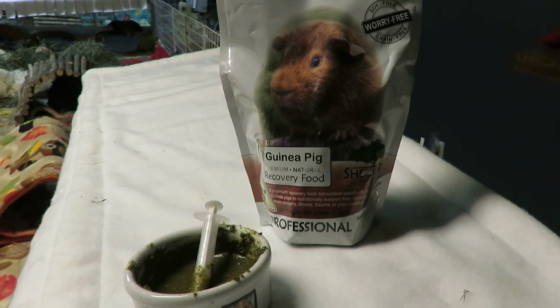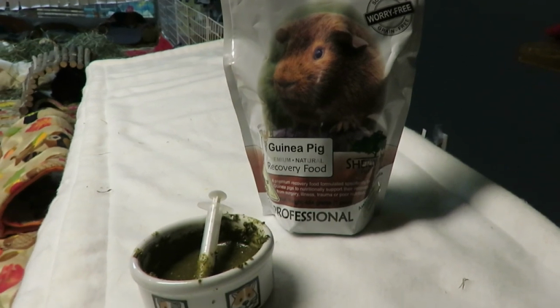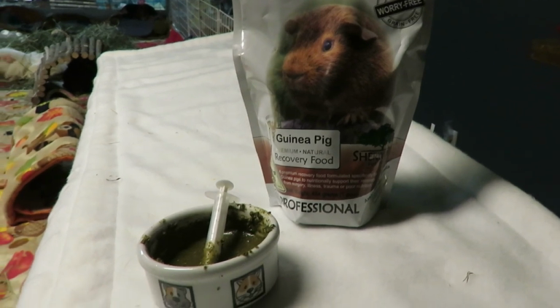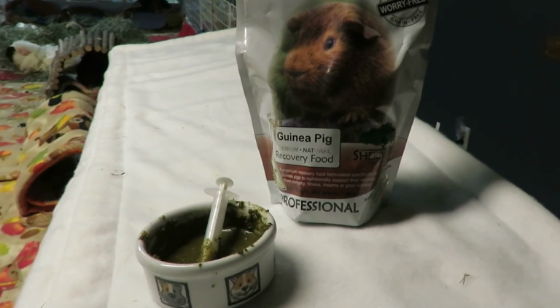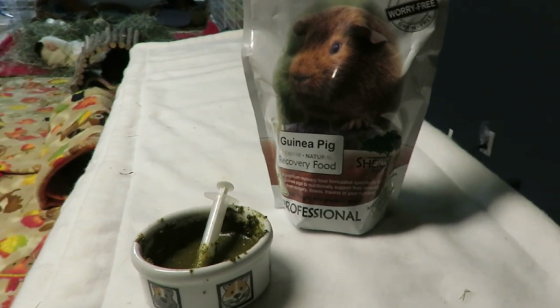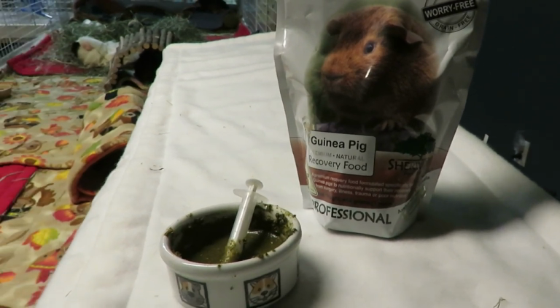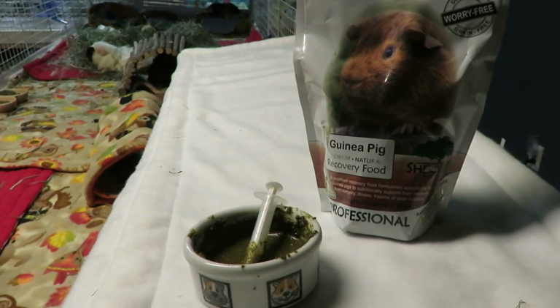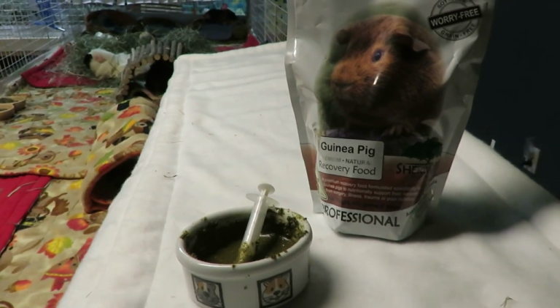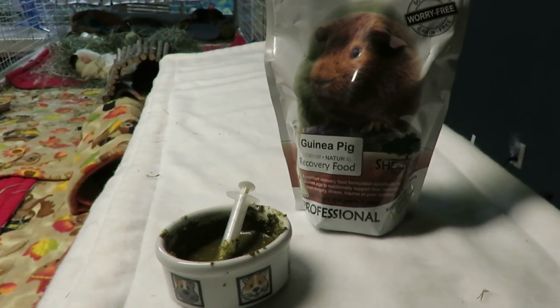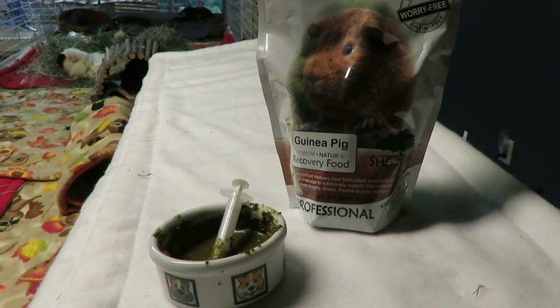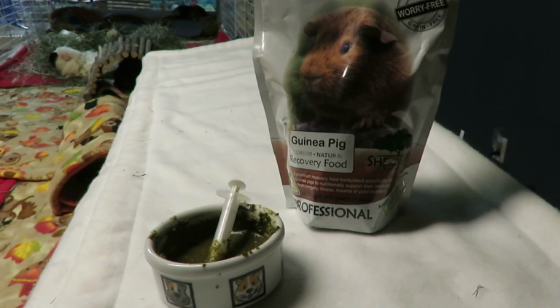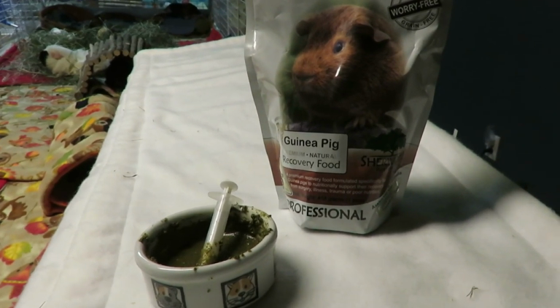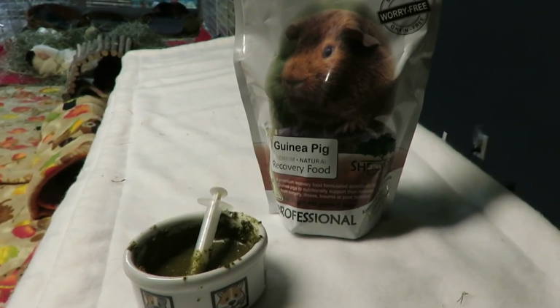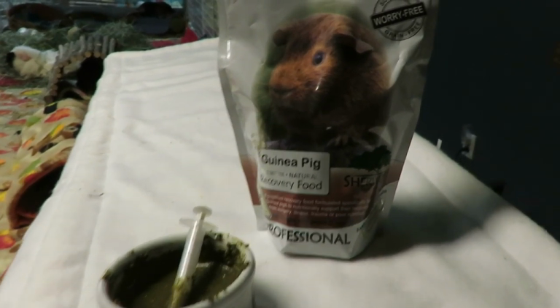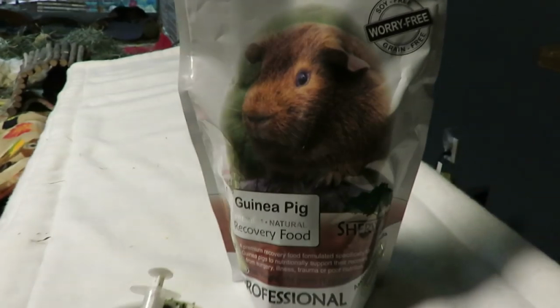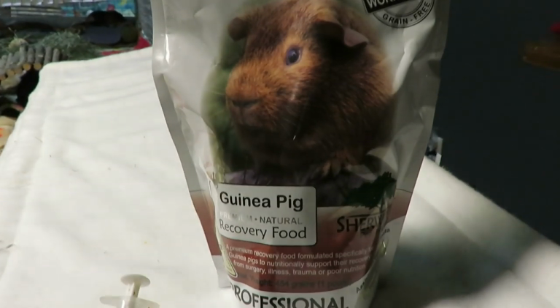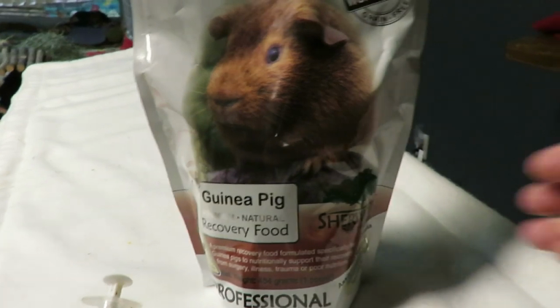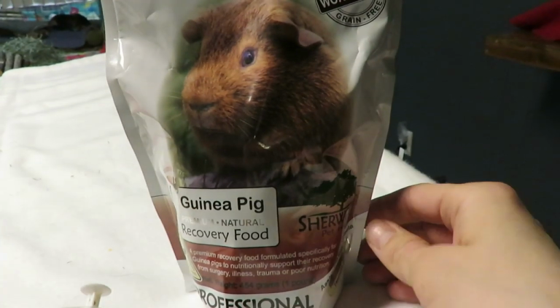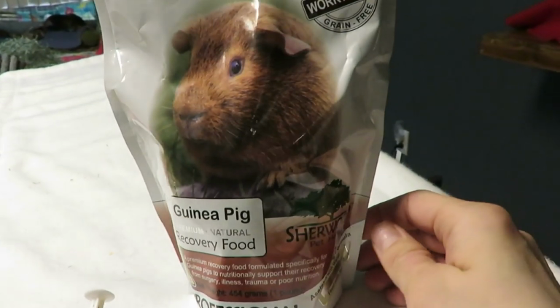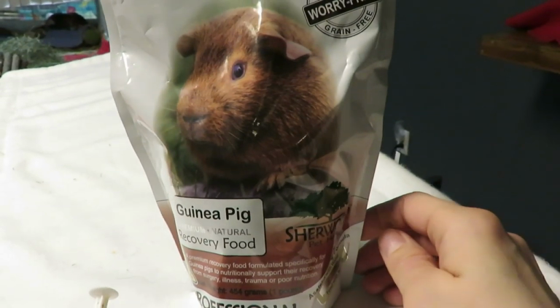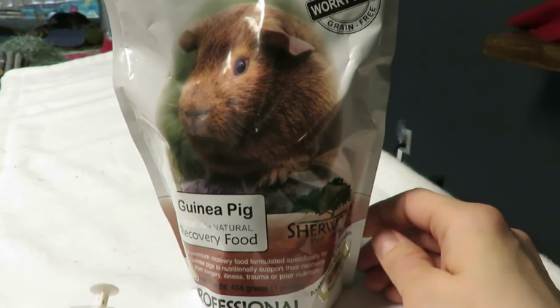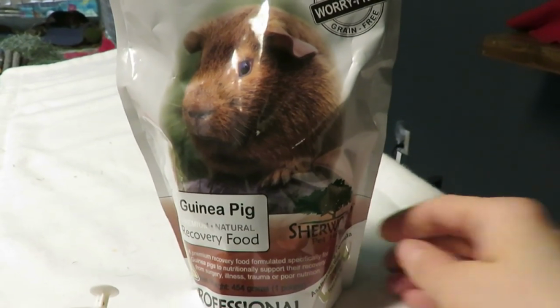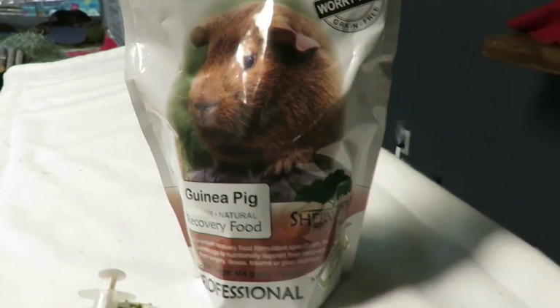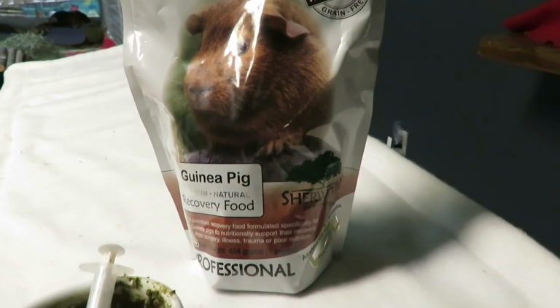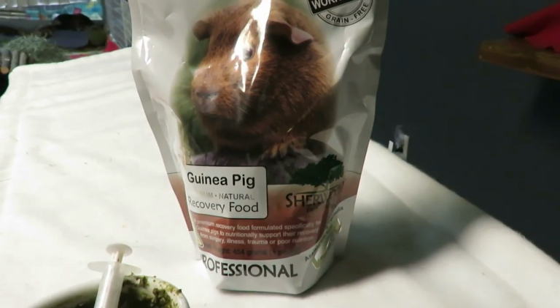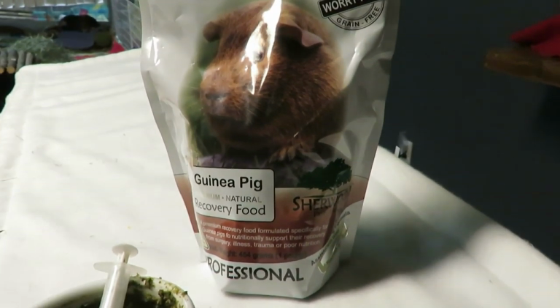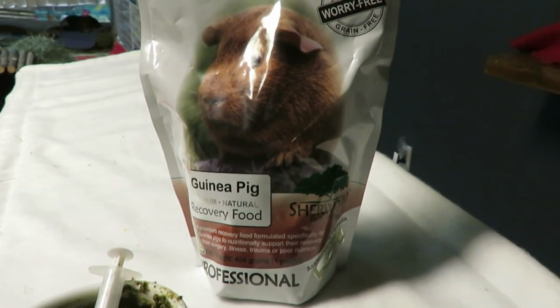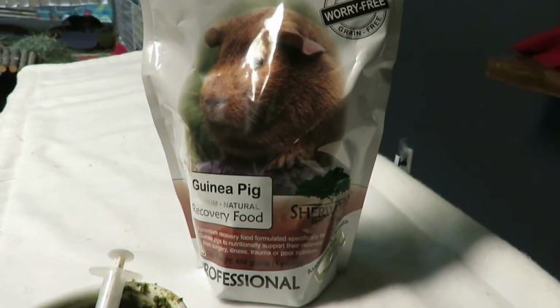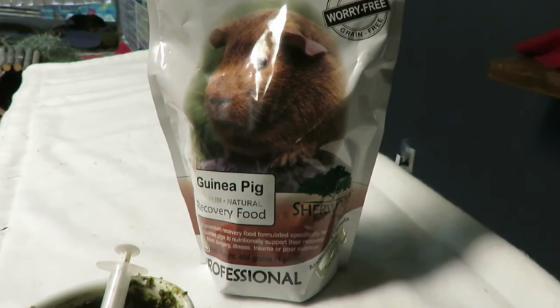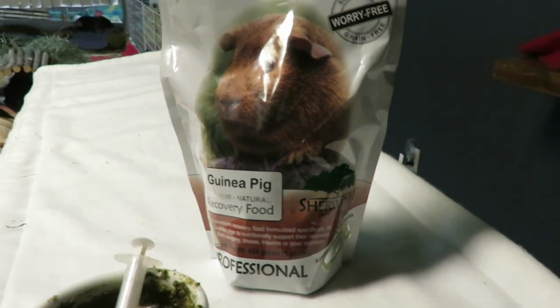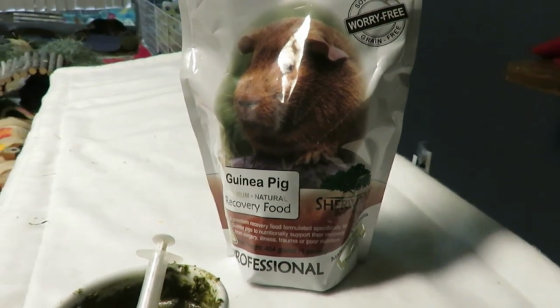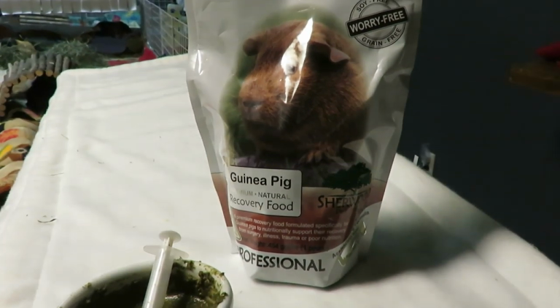Hi guys, Skinnypigs1 here. So today's quick tip is about hand feeding. I highly recommend you always have this on hand. This is Sherwood Pet Health Recovery Food. This is amazing.